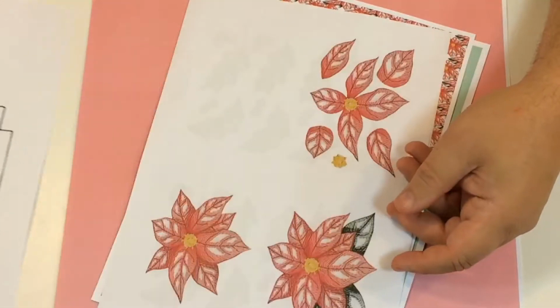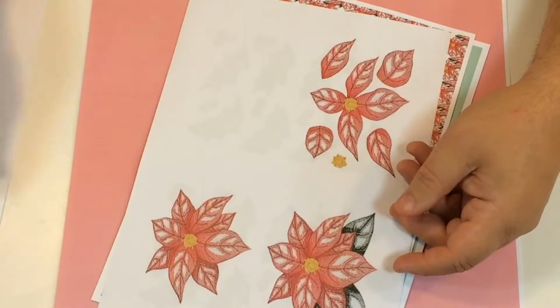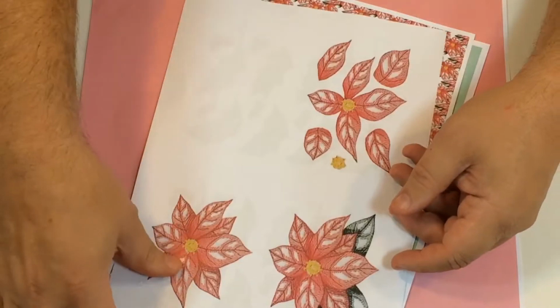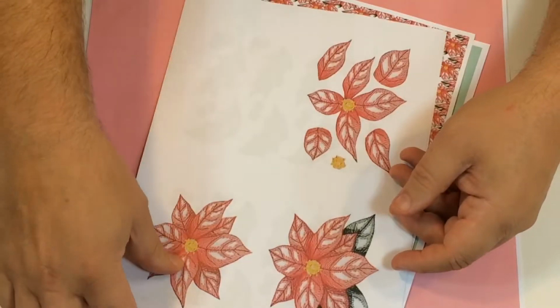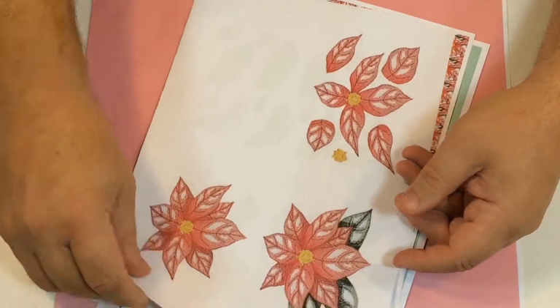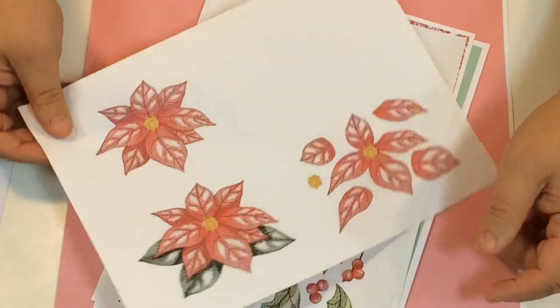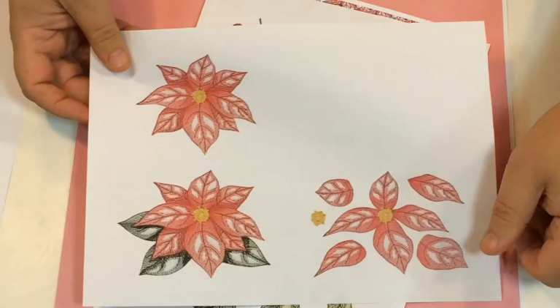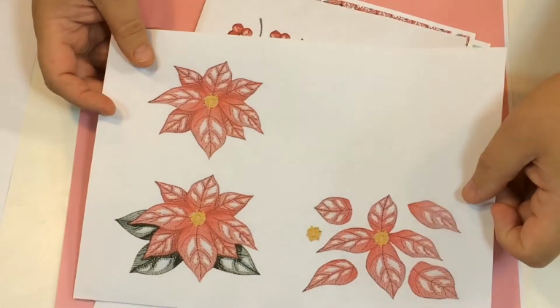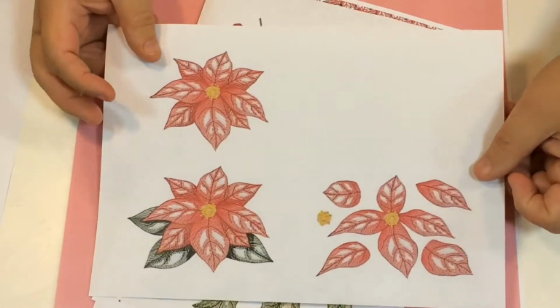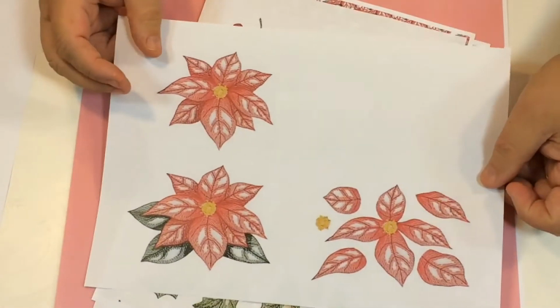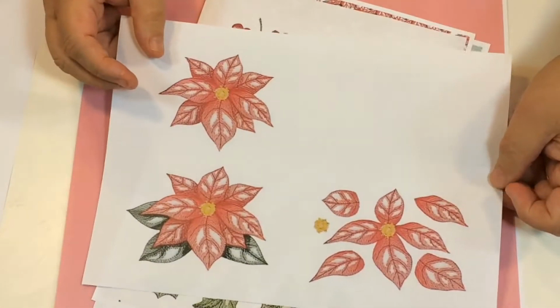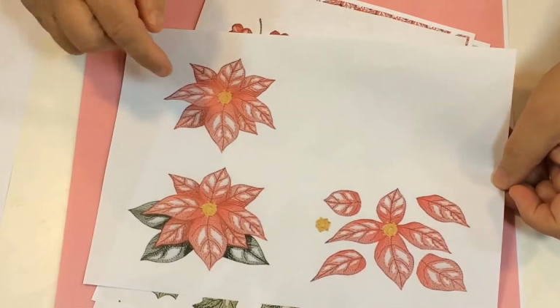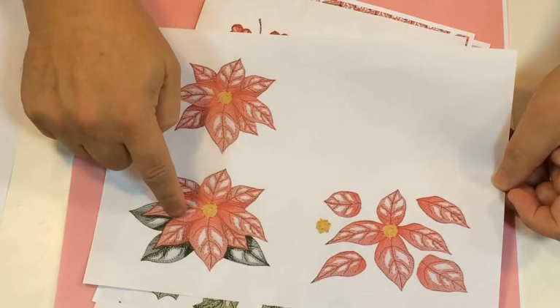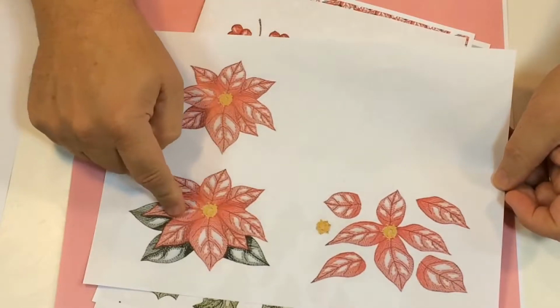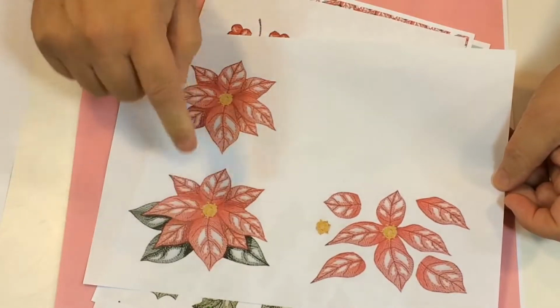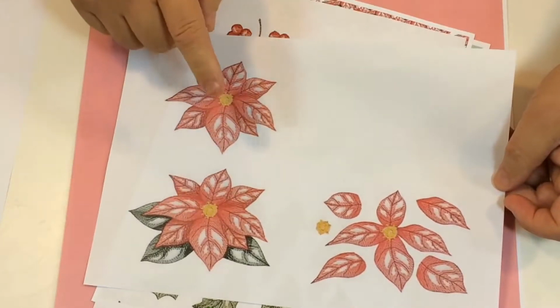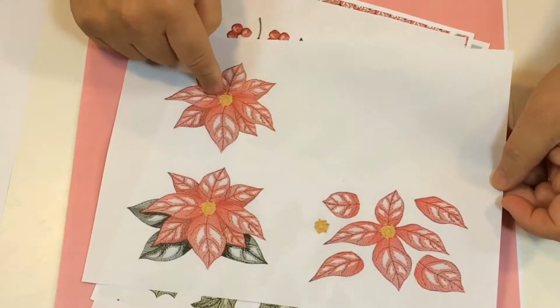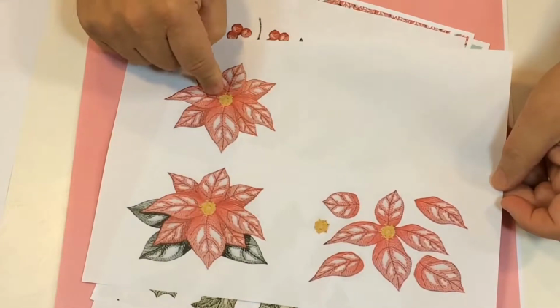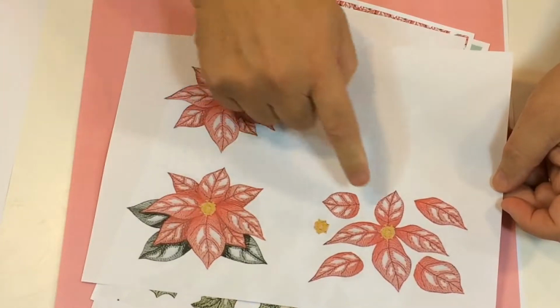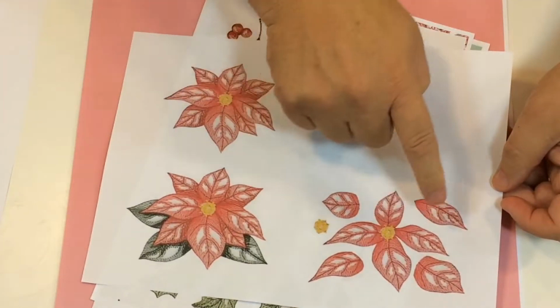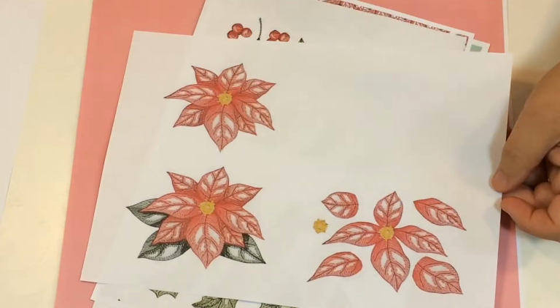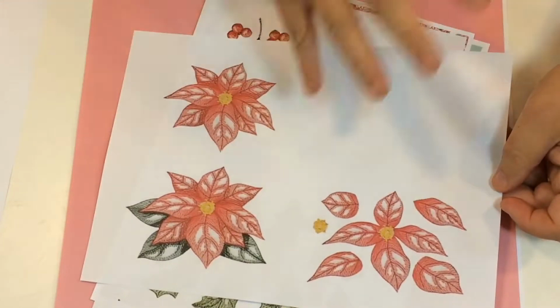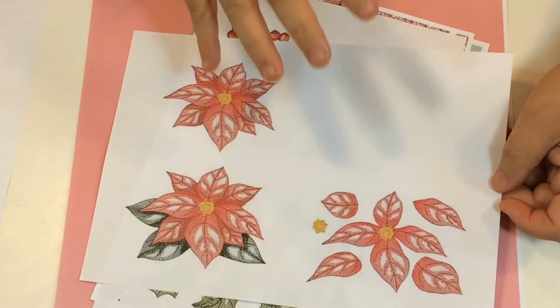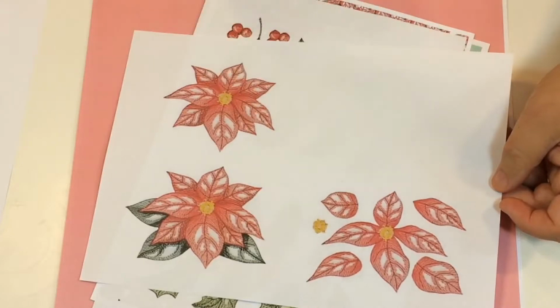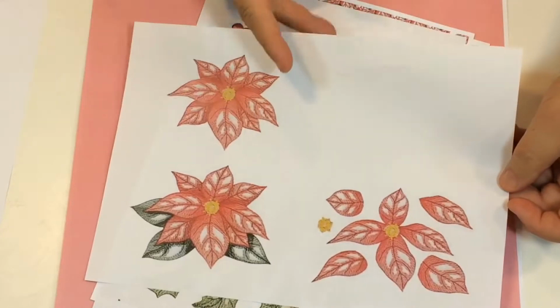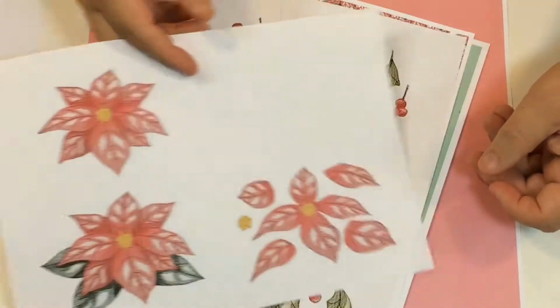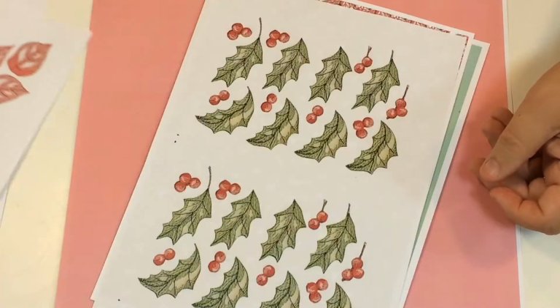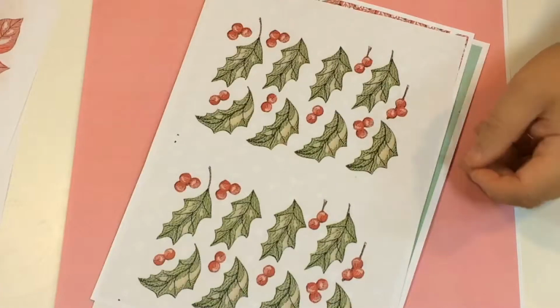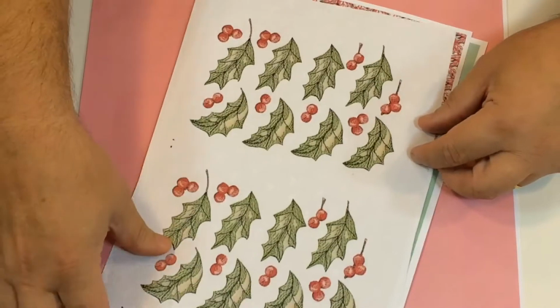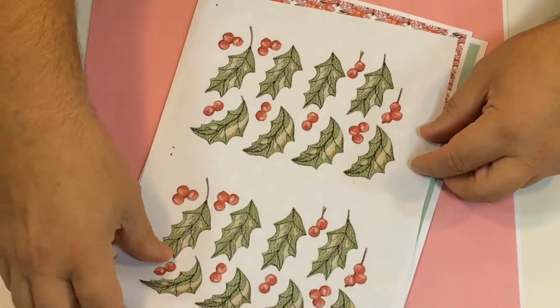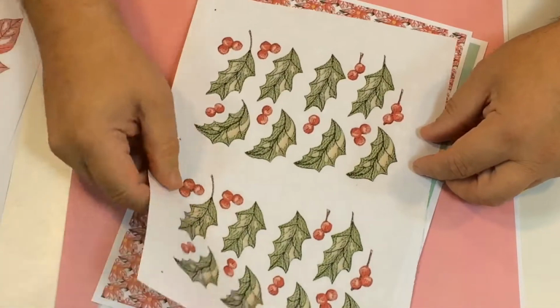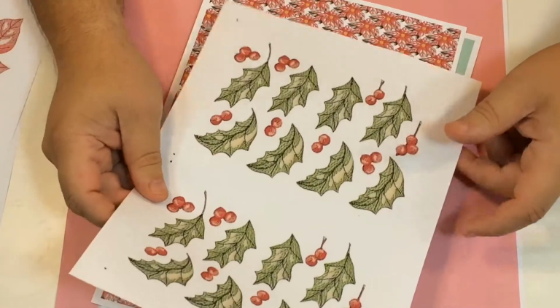Then we've got a 3D set here. You've got the main poinsettia piece, the cut-out one, and the bits and pieces so you can build it up and give it a 3D look.